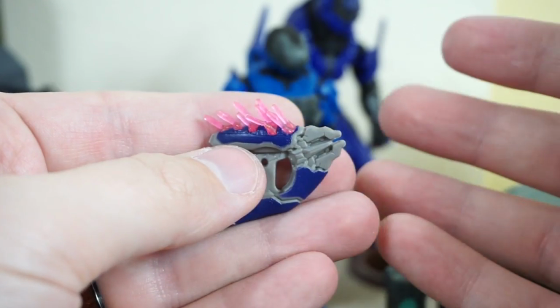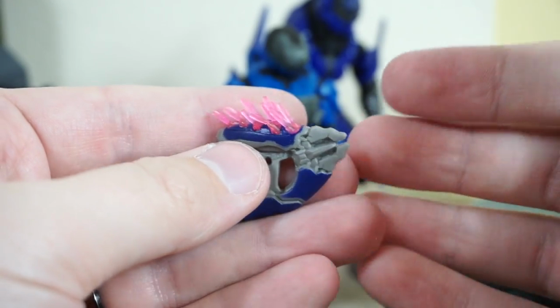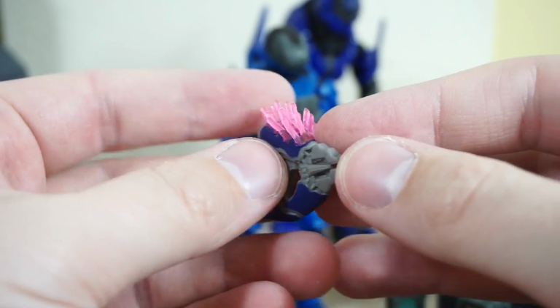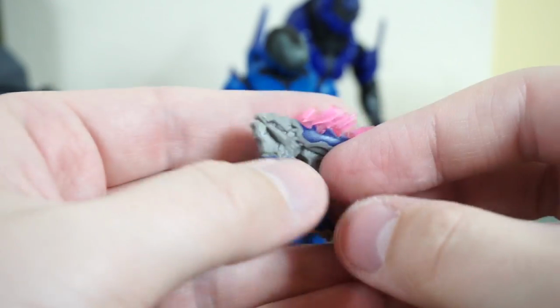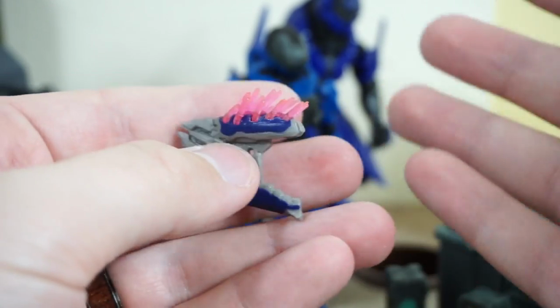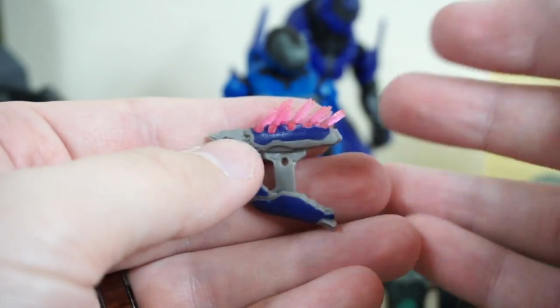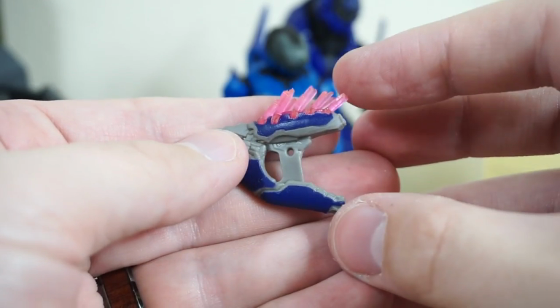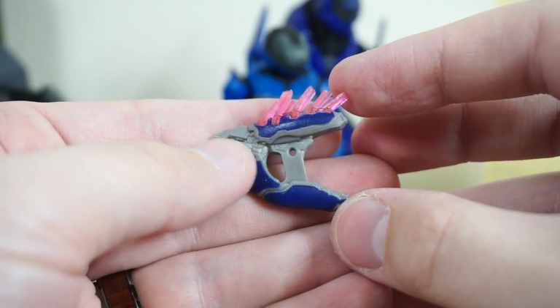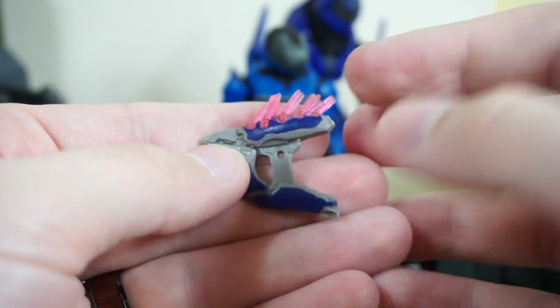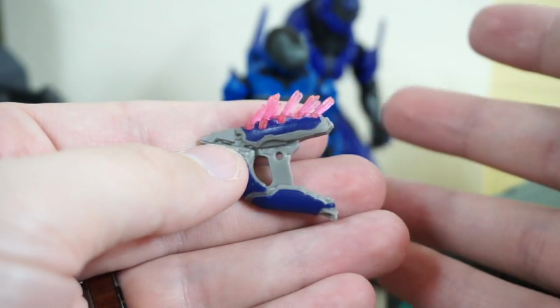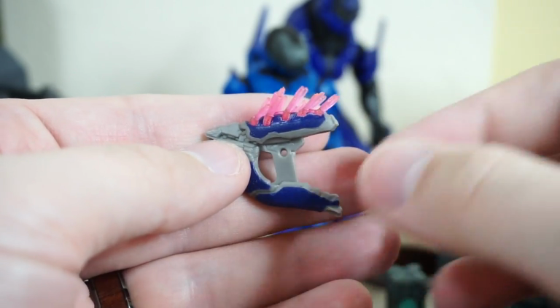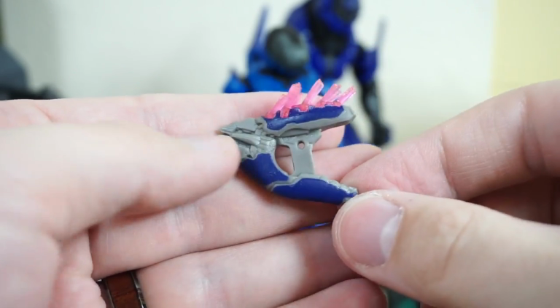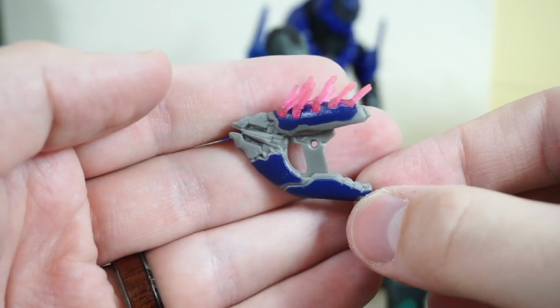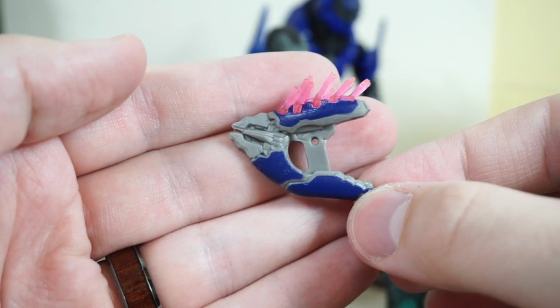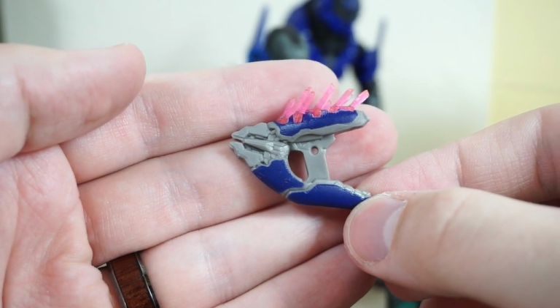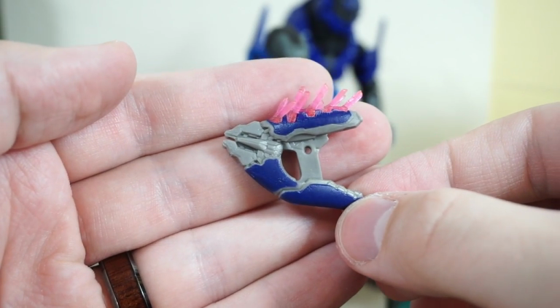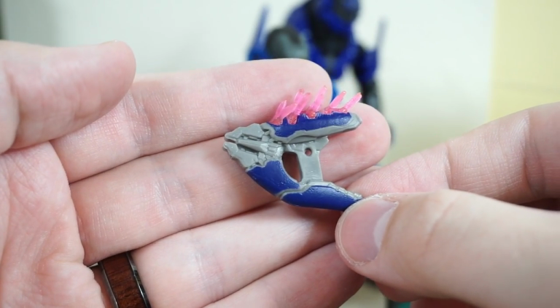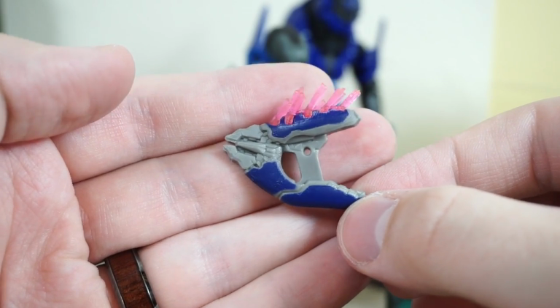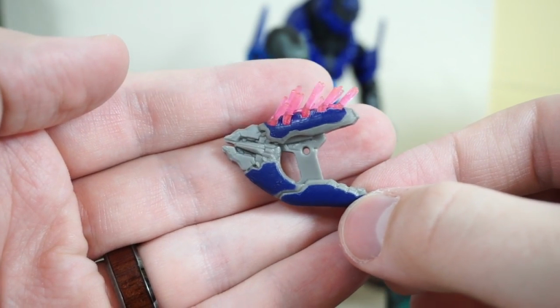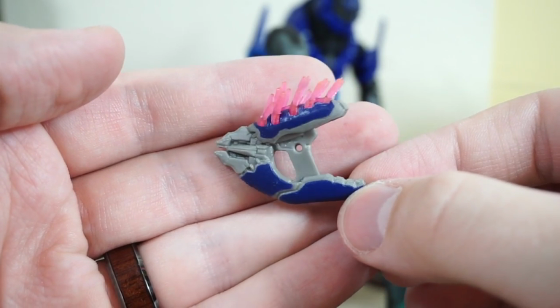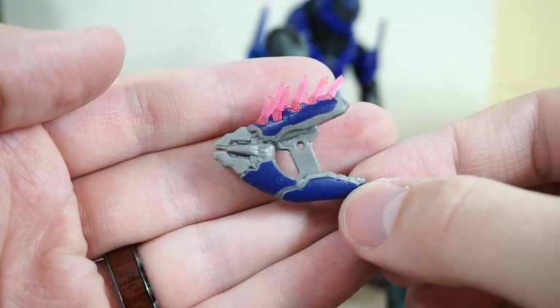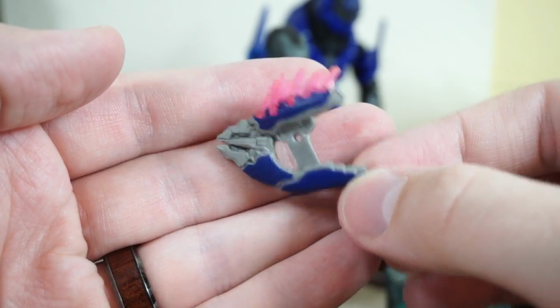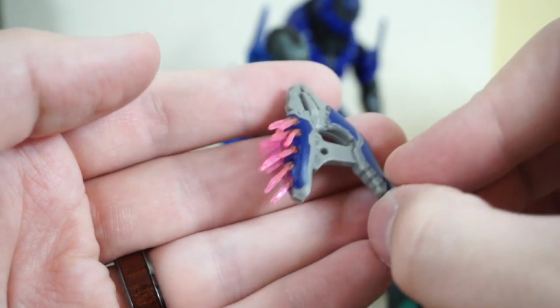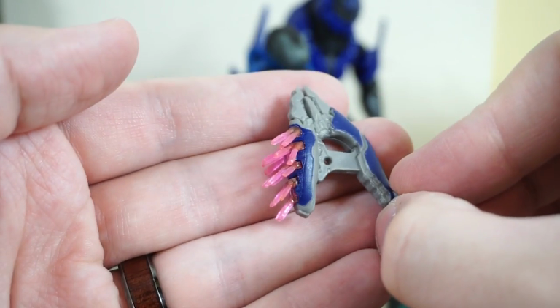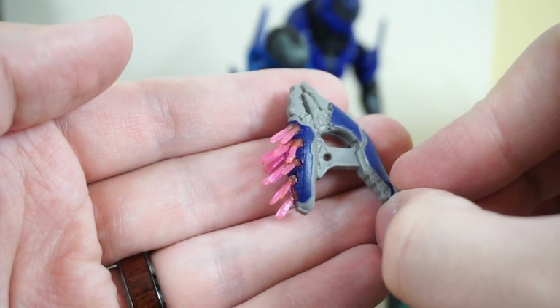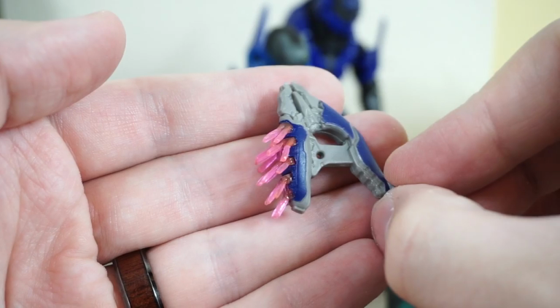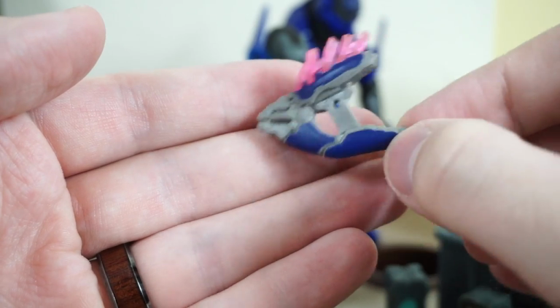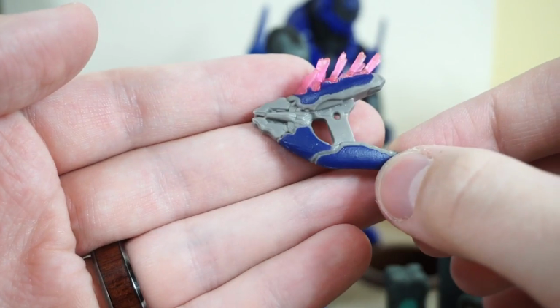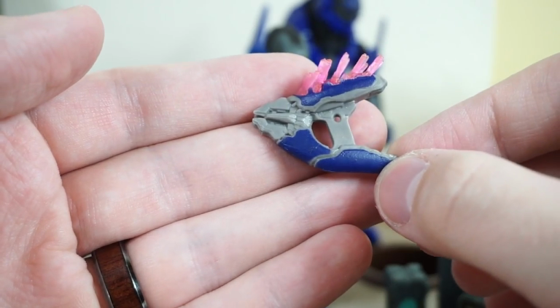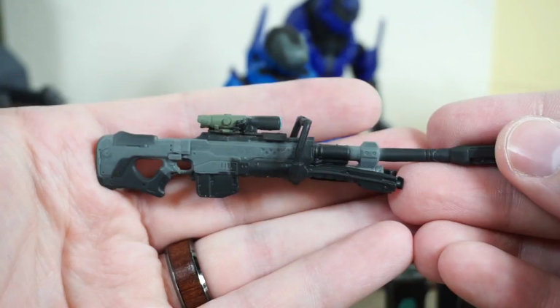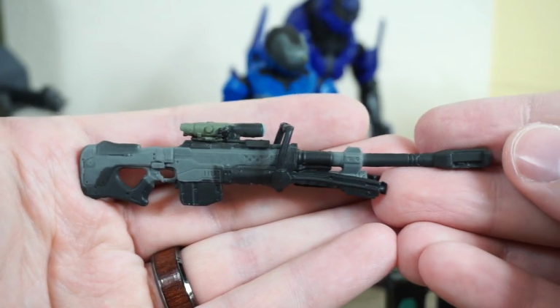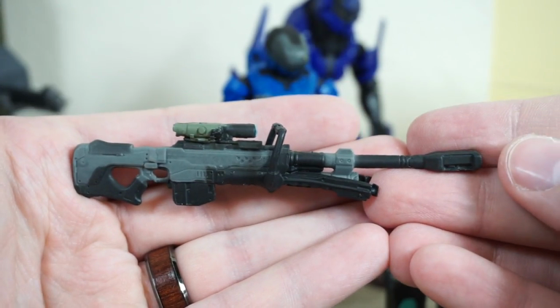This is really nice to have. It works well with the Elite and with the Spartans, depending on your personal choice when it comes to playing Halo — whether you like your UNSC weapons or your Covenant weapons.